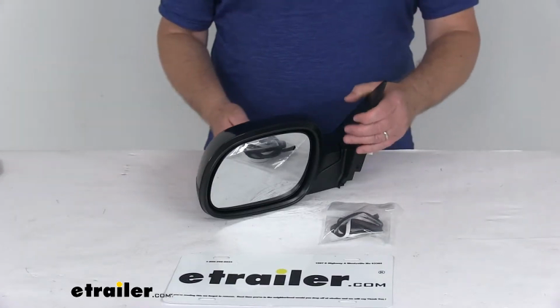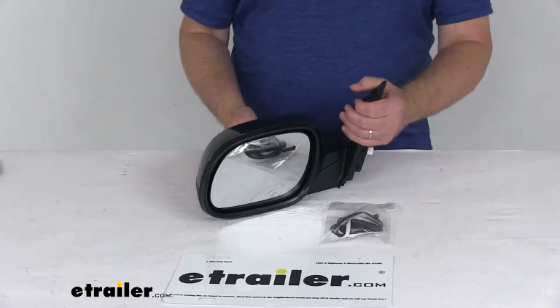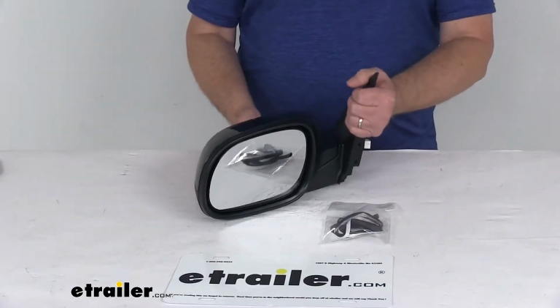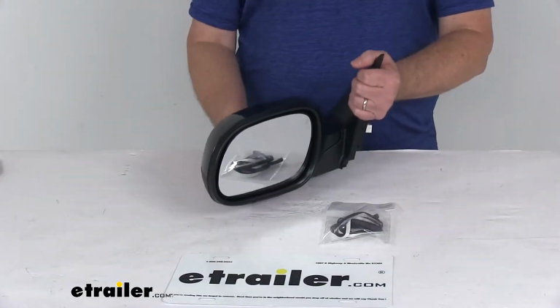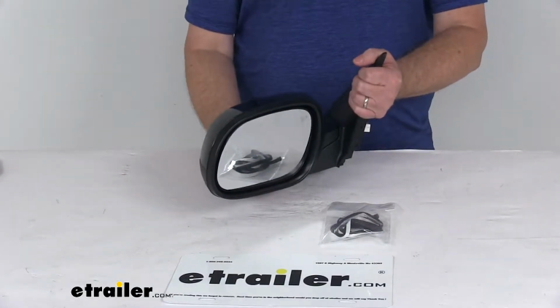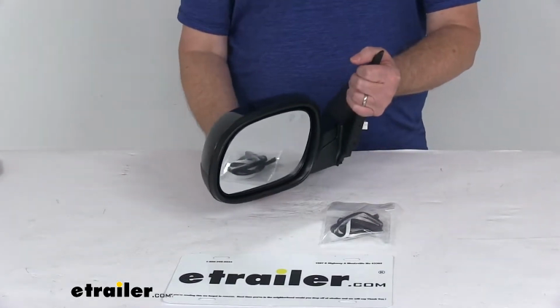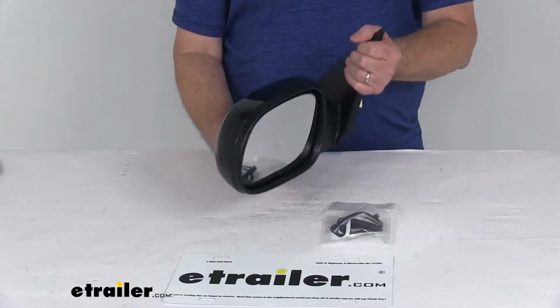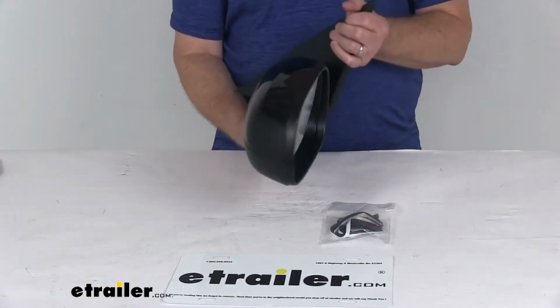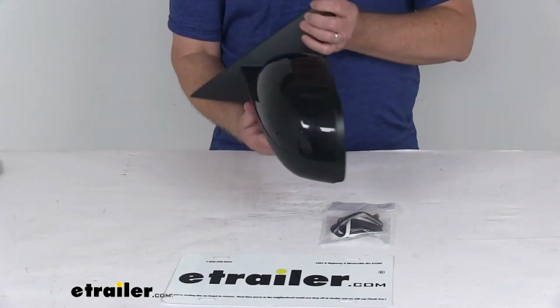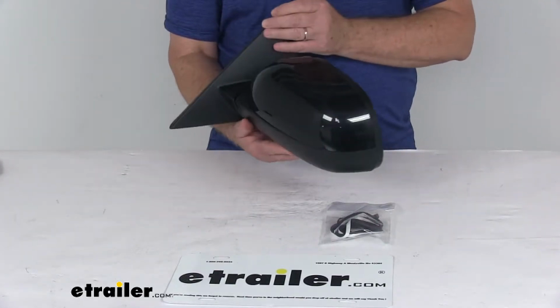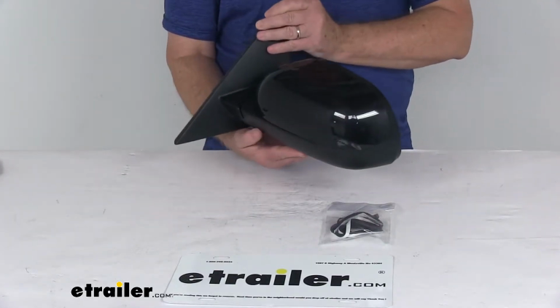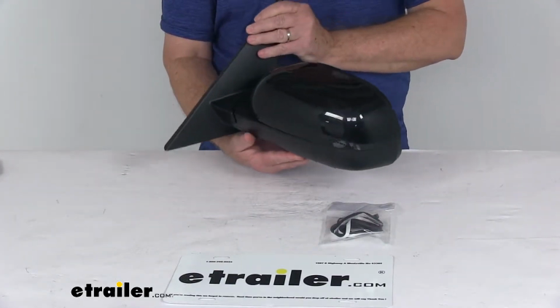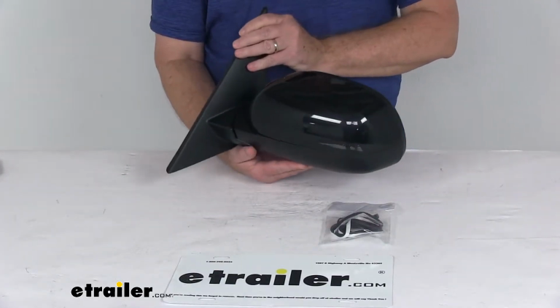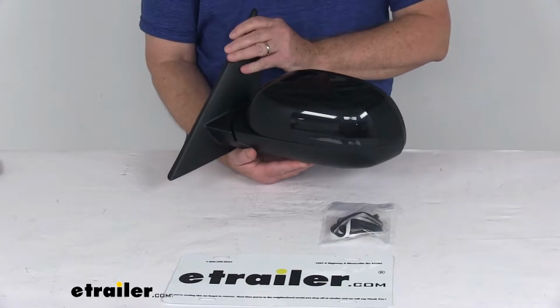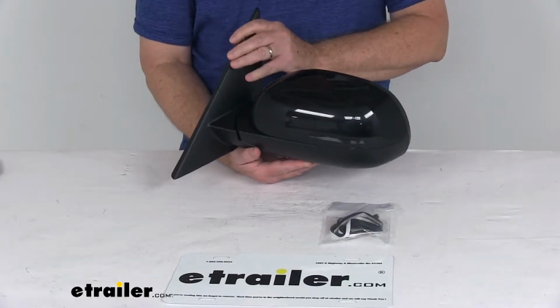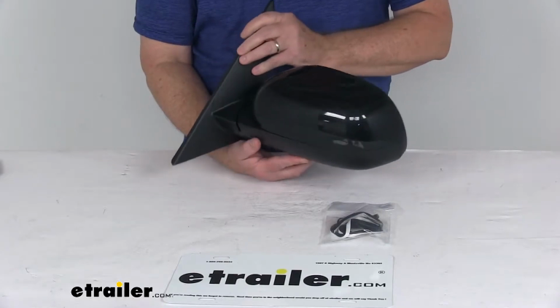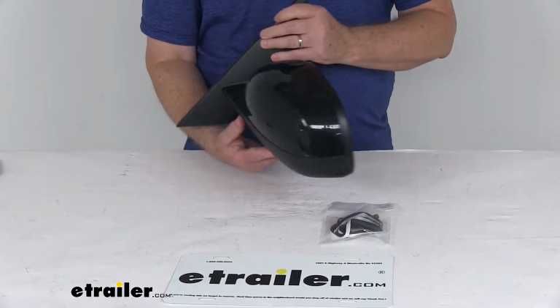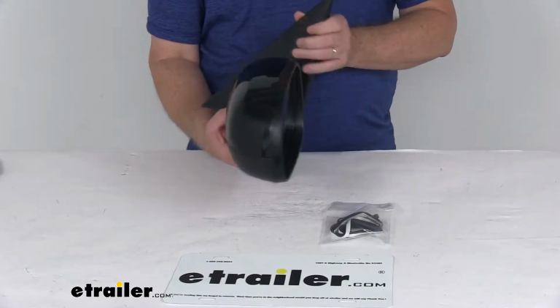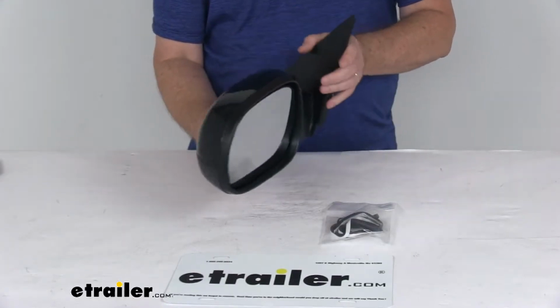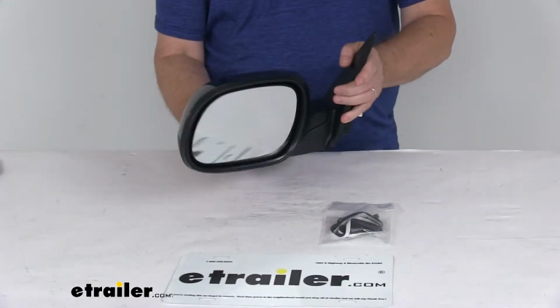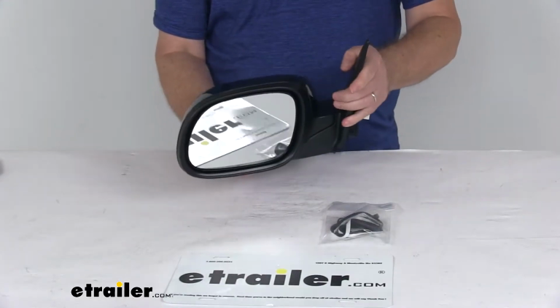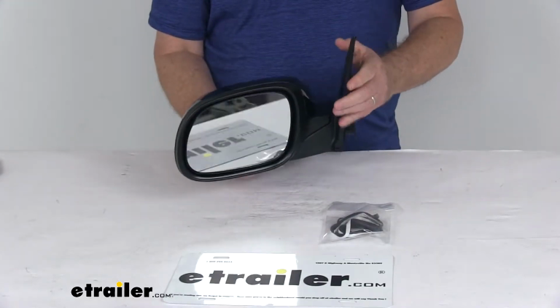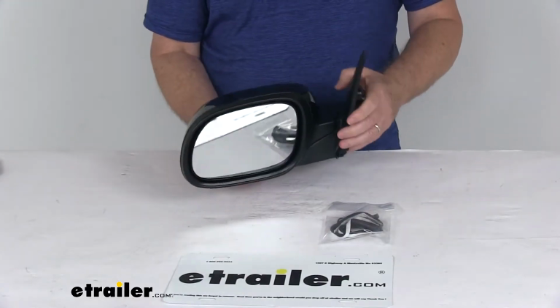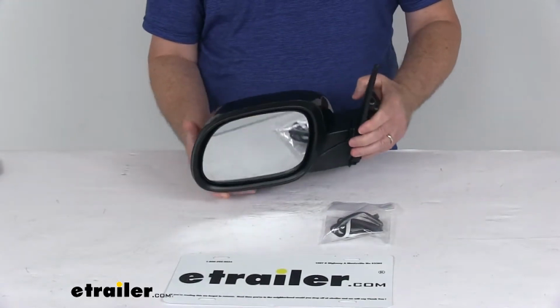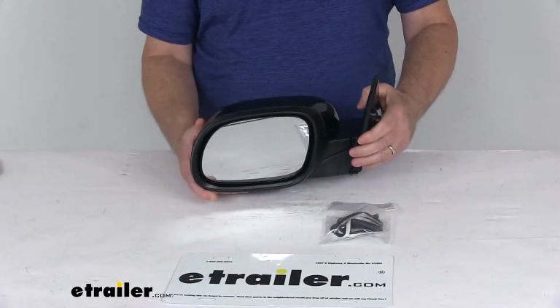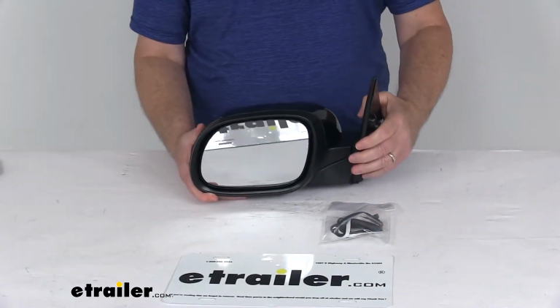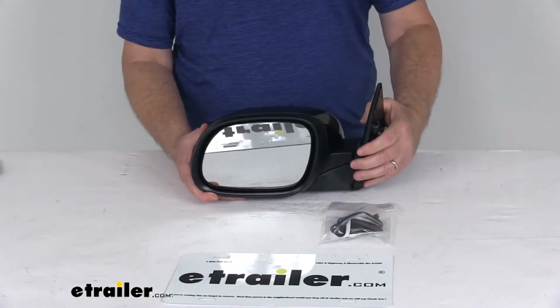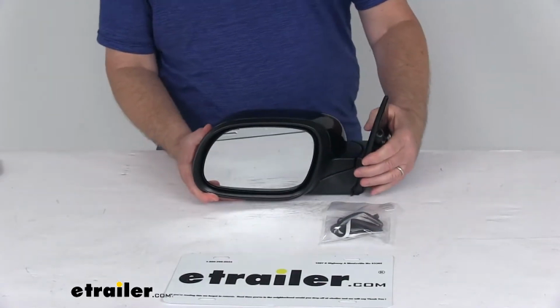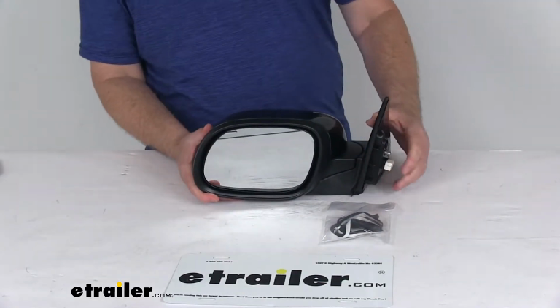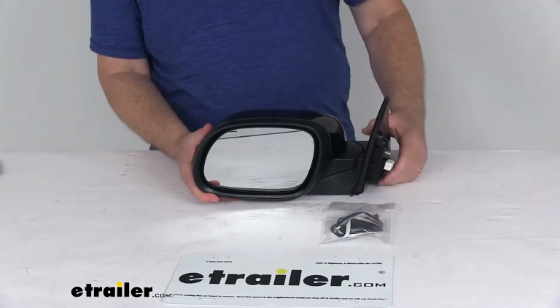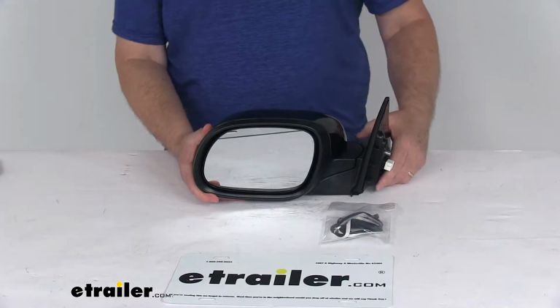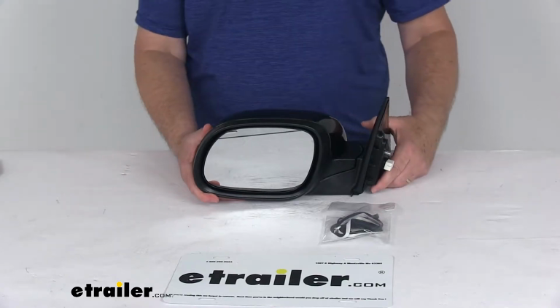Today we're going to take a look at the K-Source replacement driver side electric side view mirror. This is a custom fit part designed to fit the 2014 and newer Kia Soul.